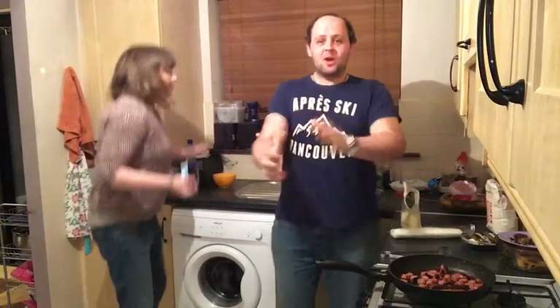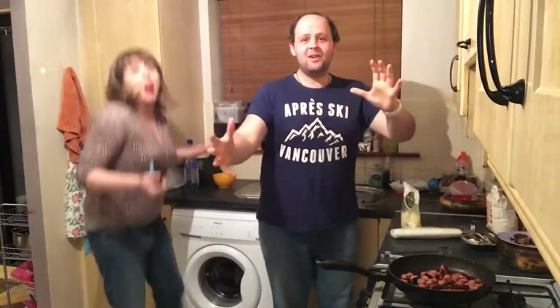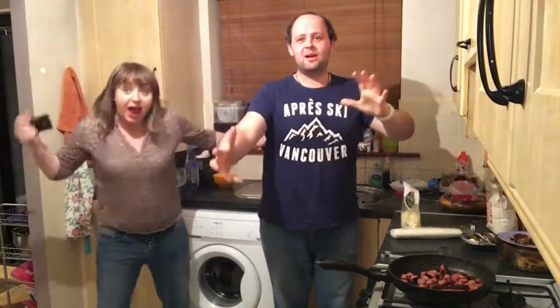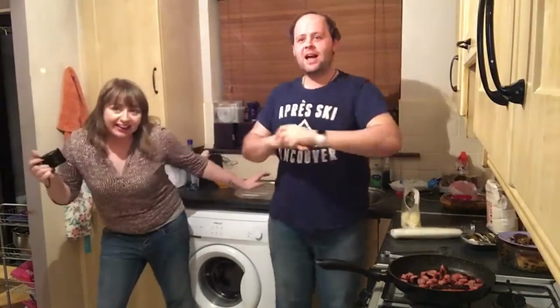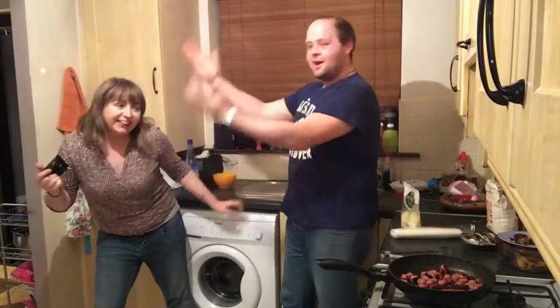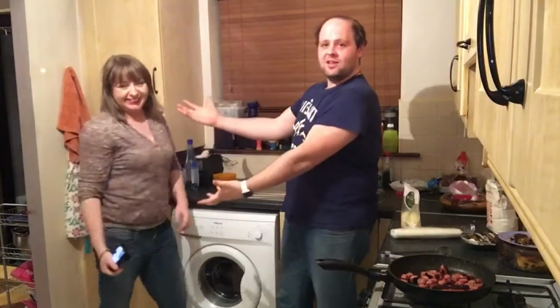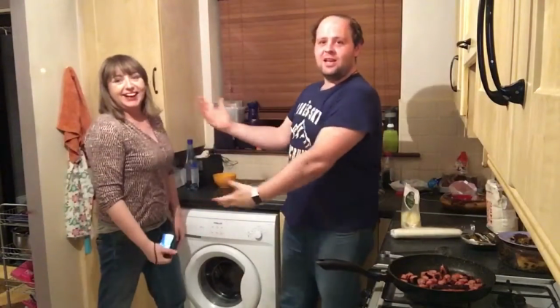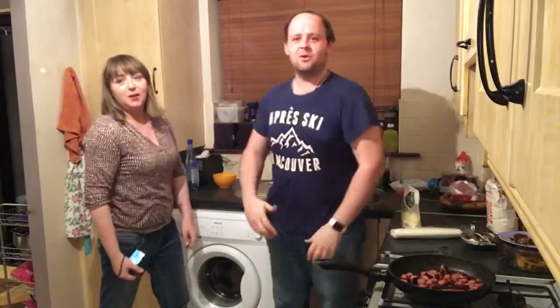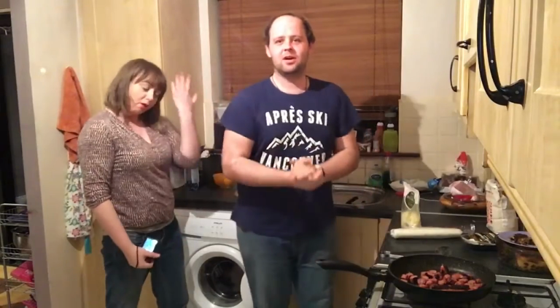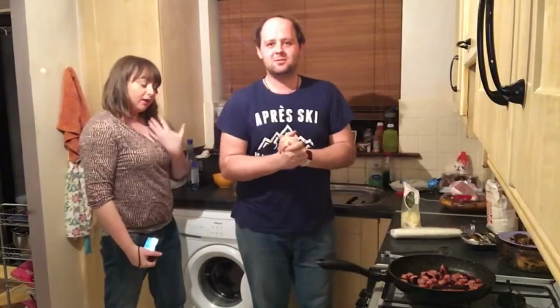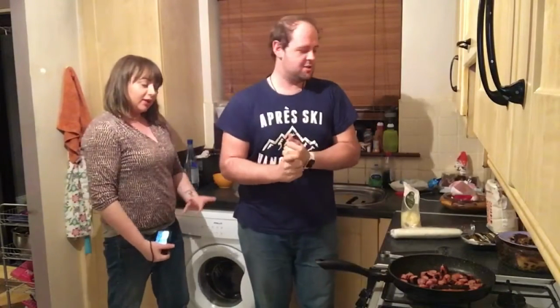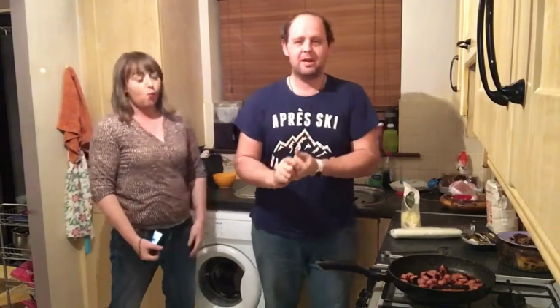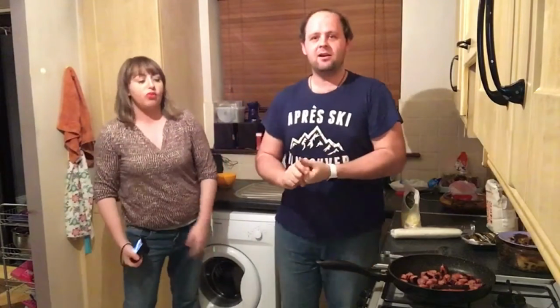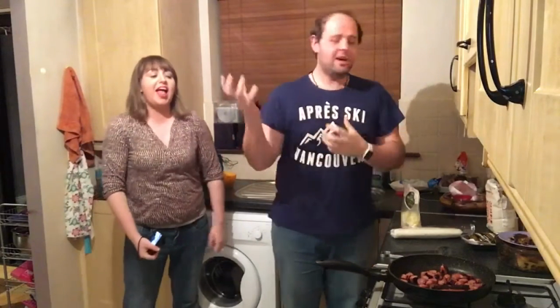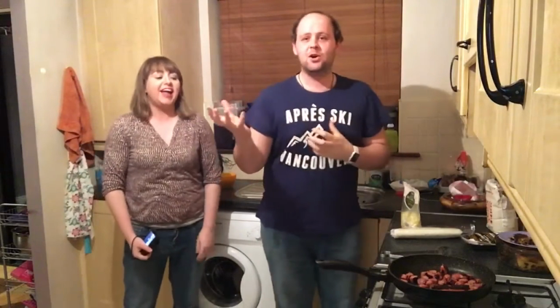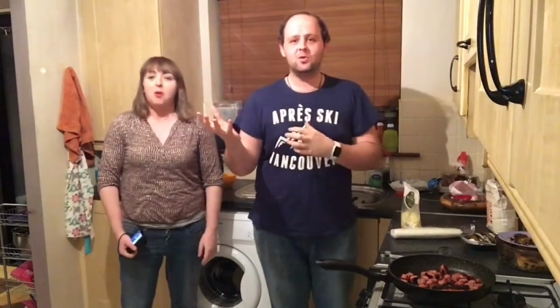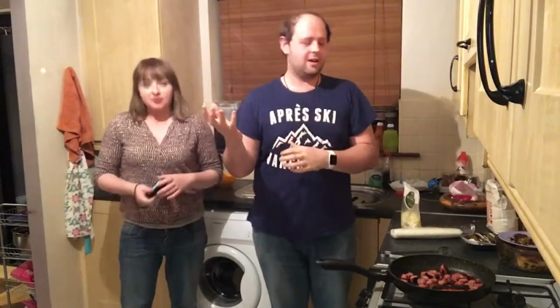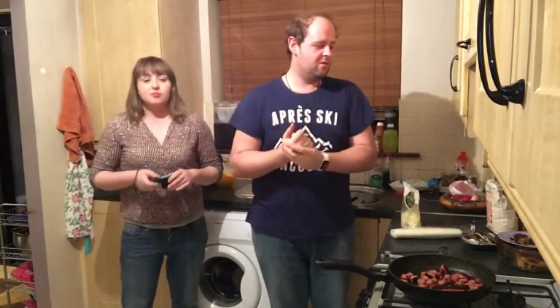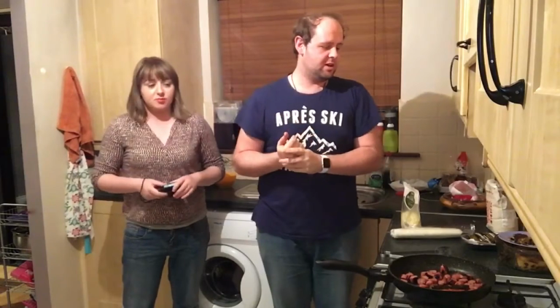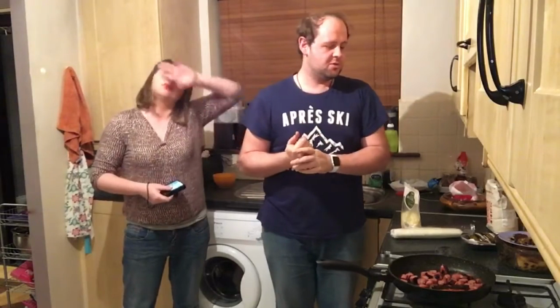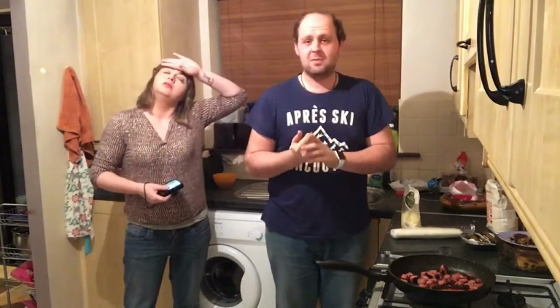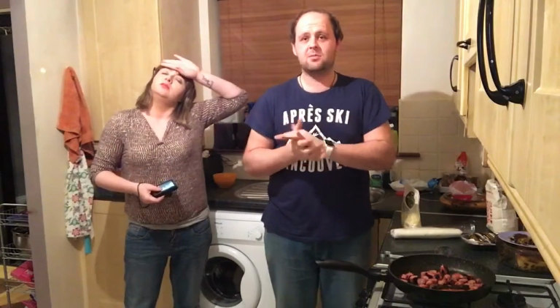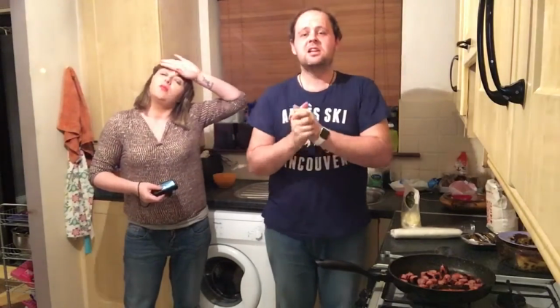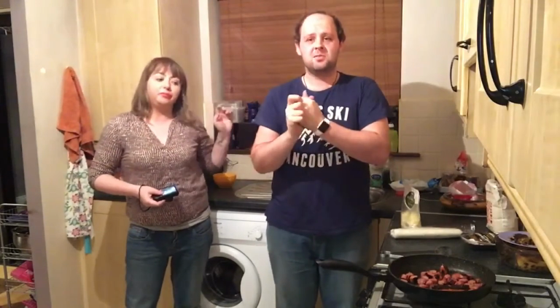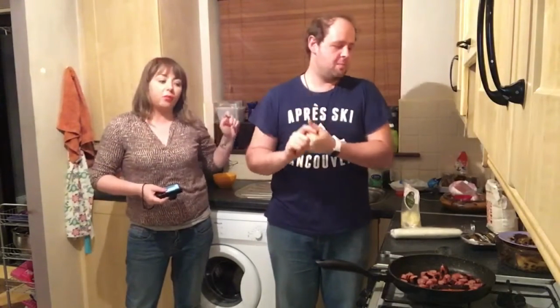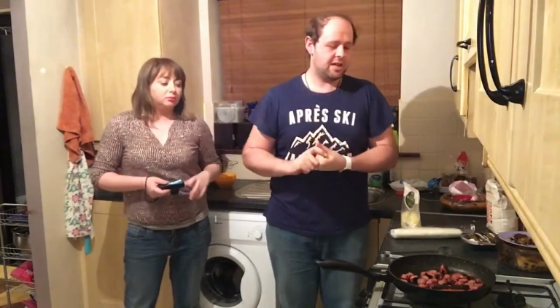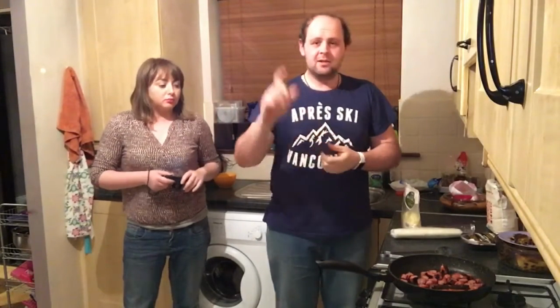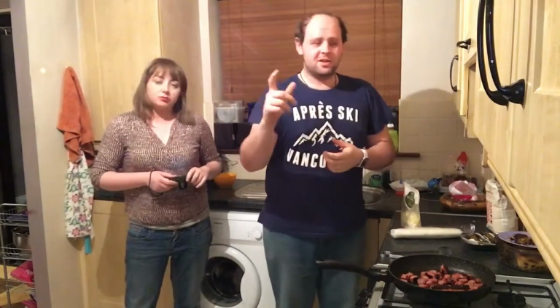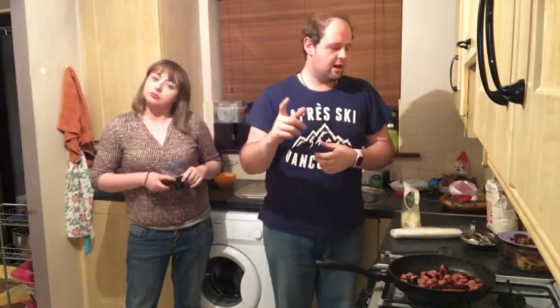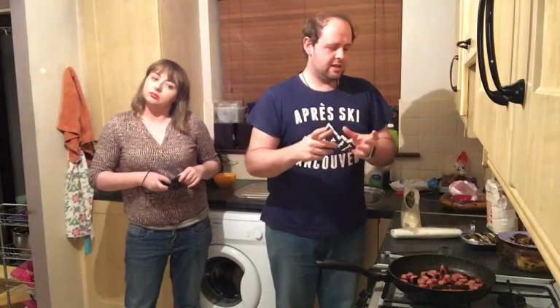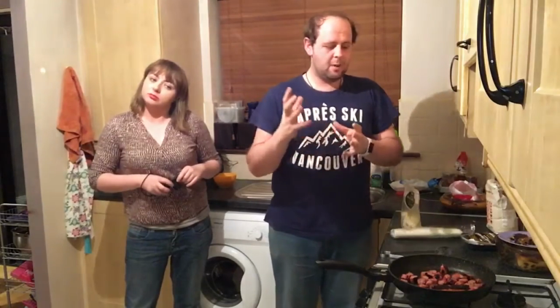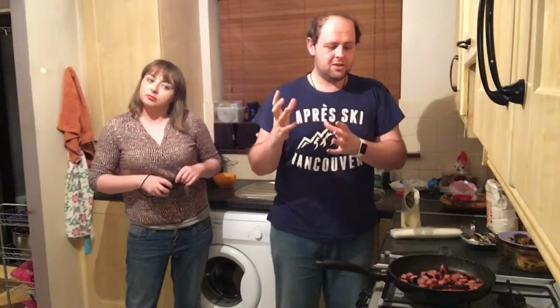Good evening everybody. I am here with this lovely lady from the Hooligans, young Miss Sonia — you may know her. We have been cooking all day. We've been cooking up some treats and making some delicious meals for St. Patrick's Day, but tonight I'm making some pastry.